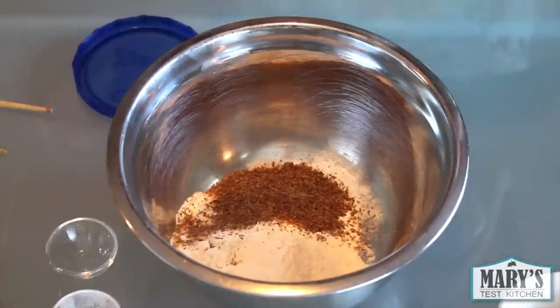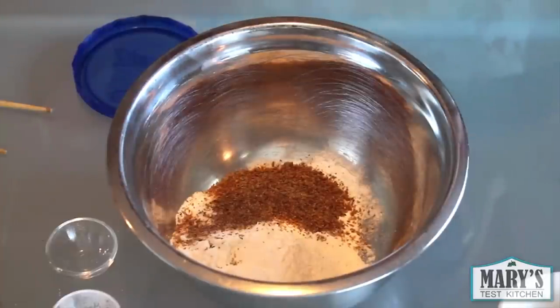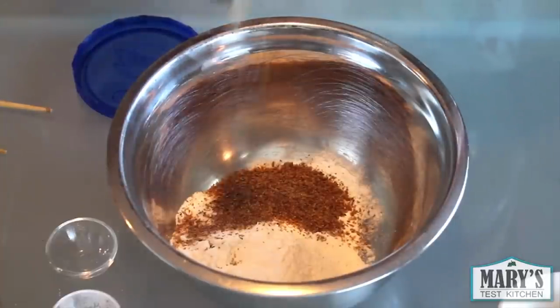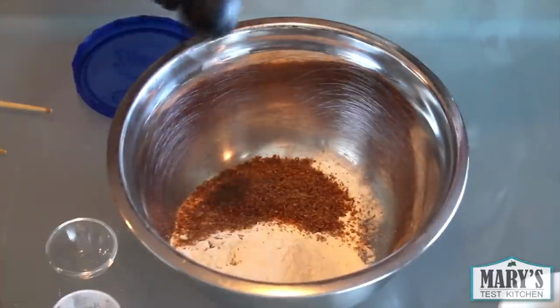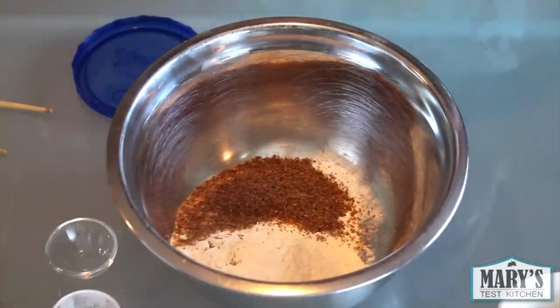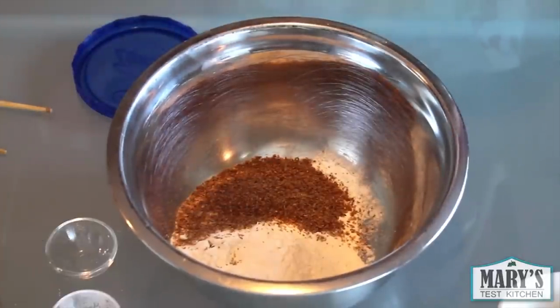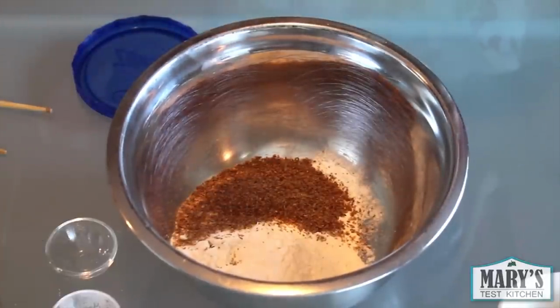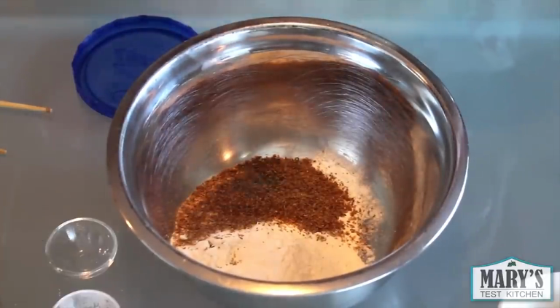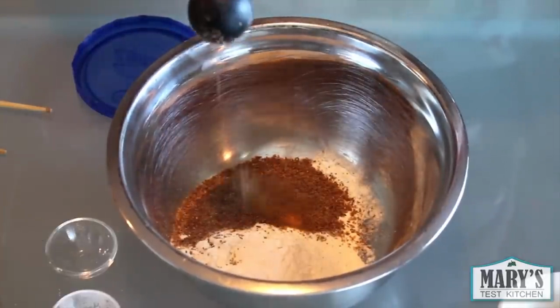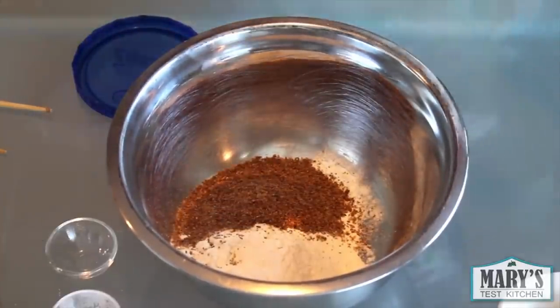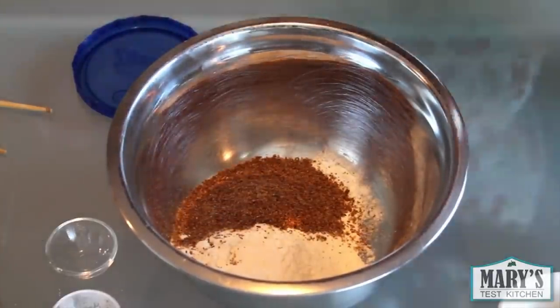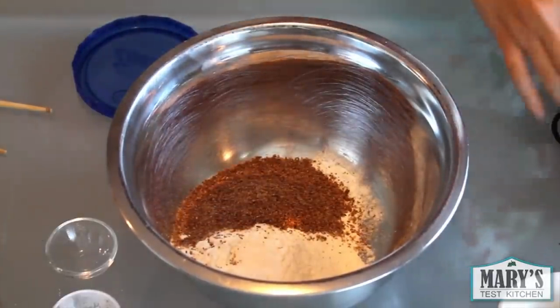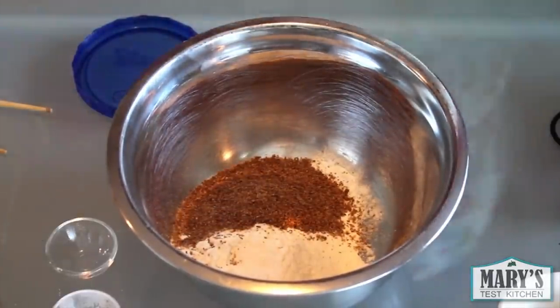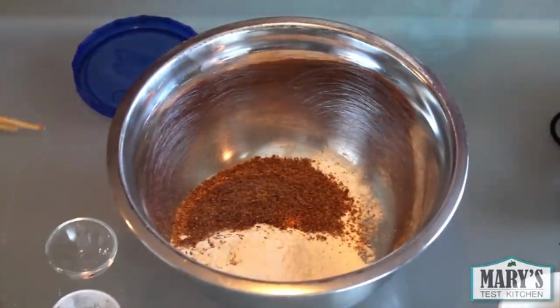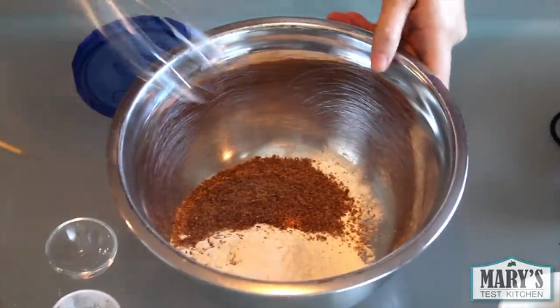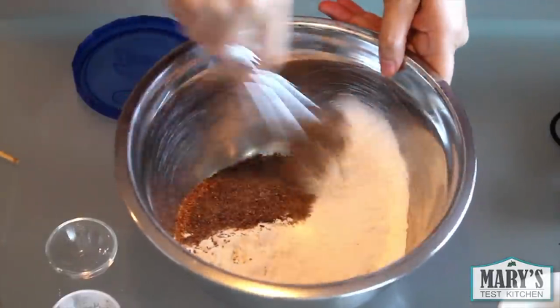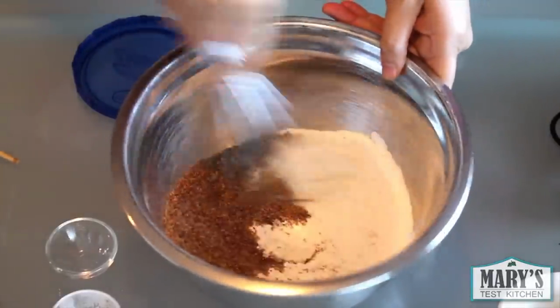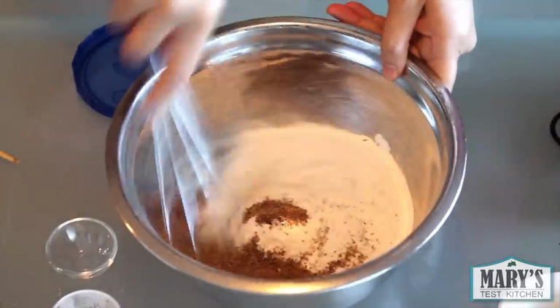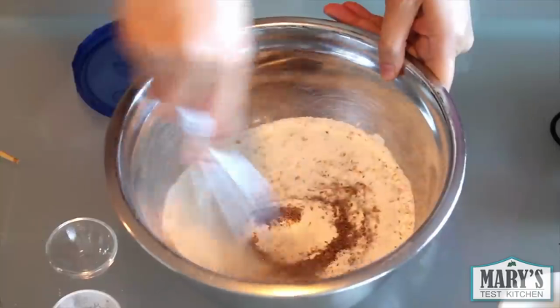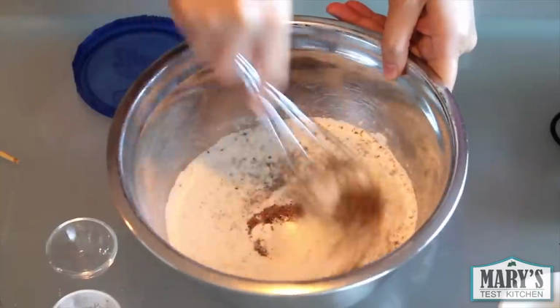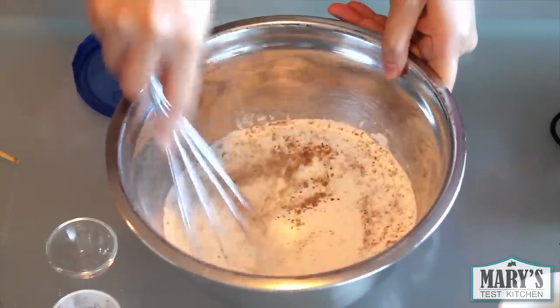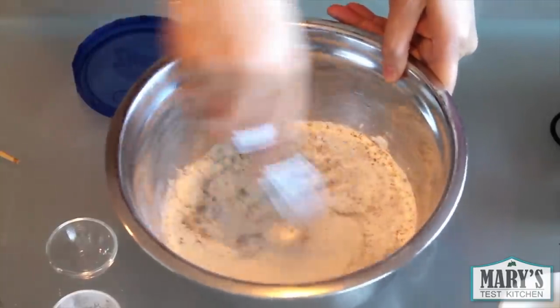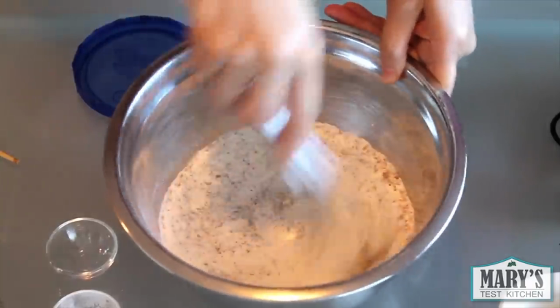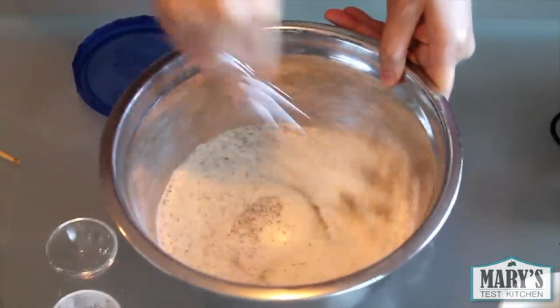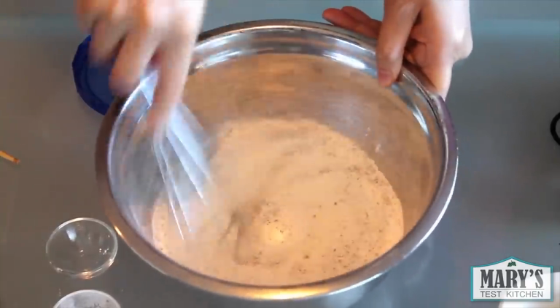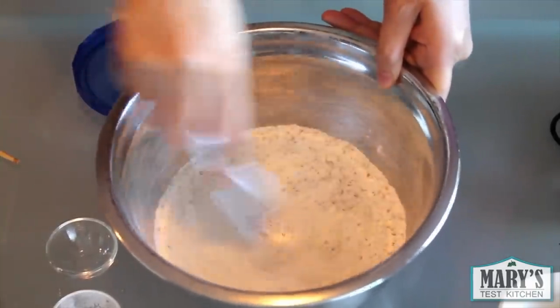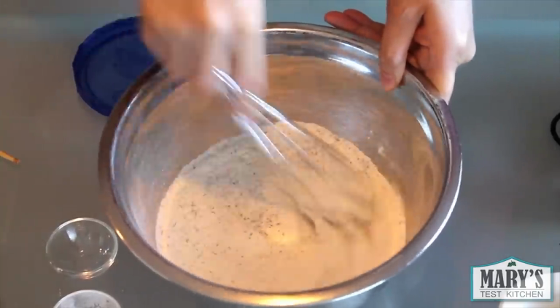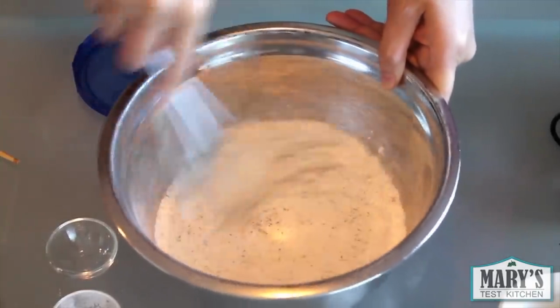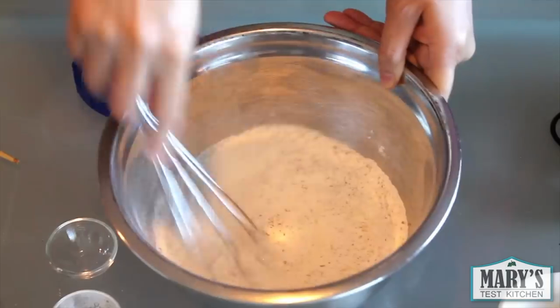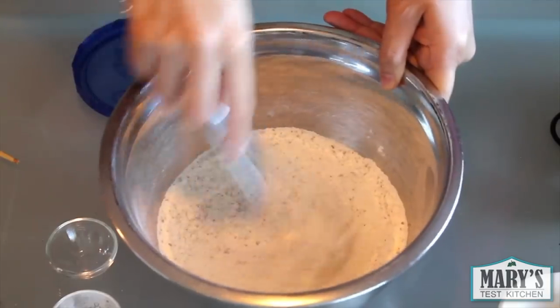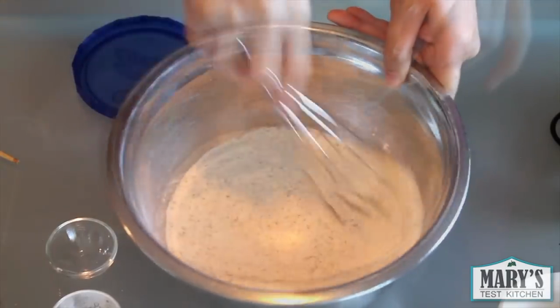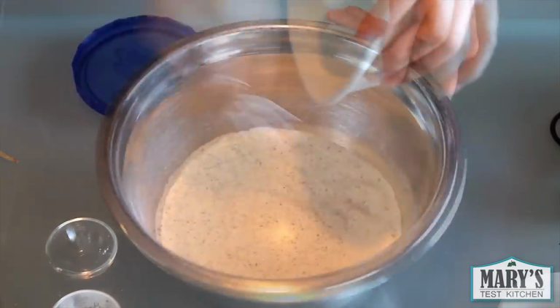This will give each serving a good dose of omega-3, fibre, and antioxidants. Then mix it all up with a whisk before we add our secret ingredient to this super fluffy recipe, which is shortening.